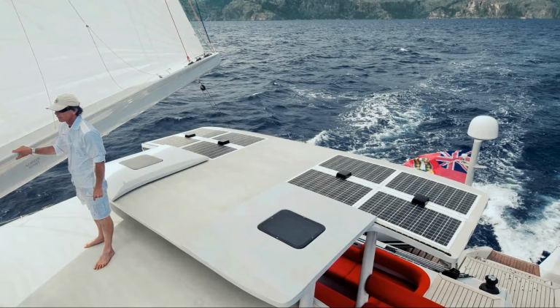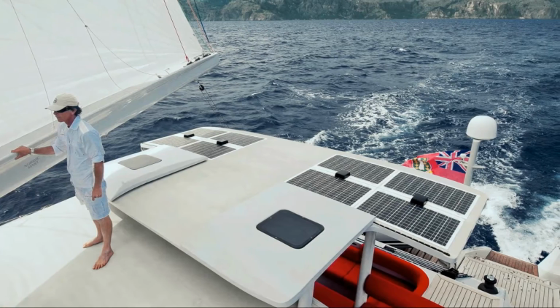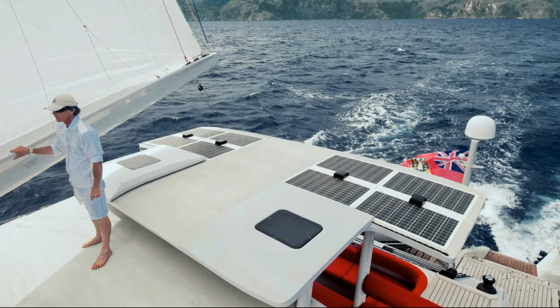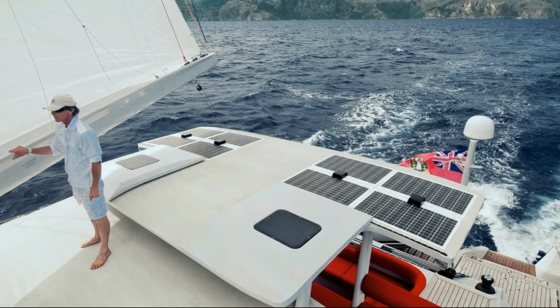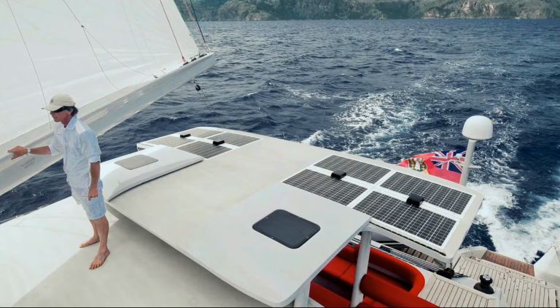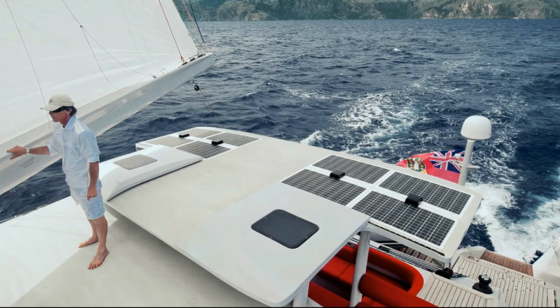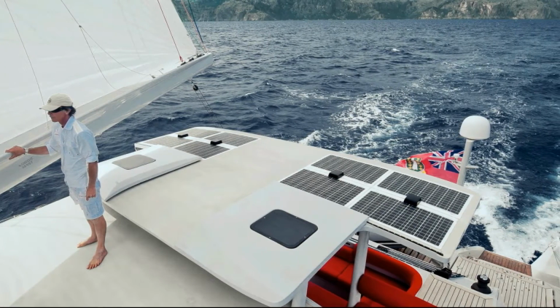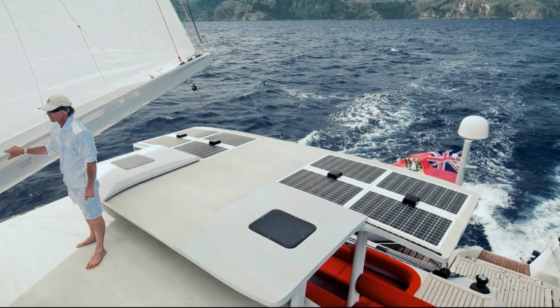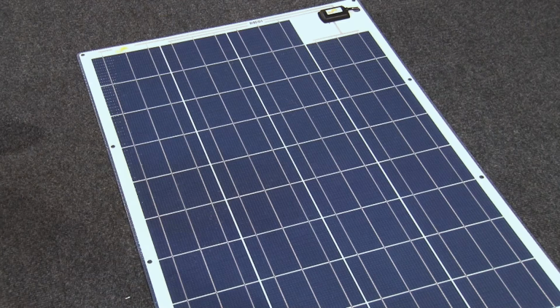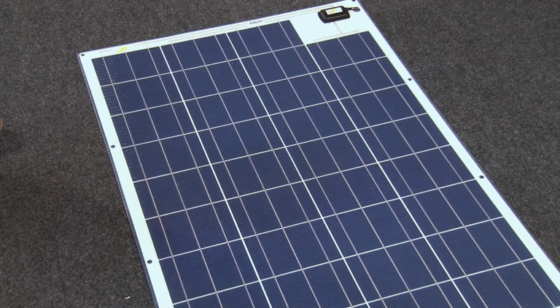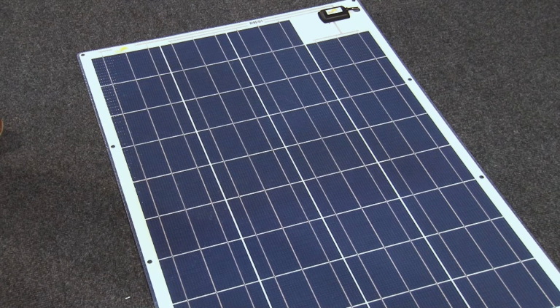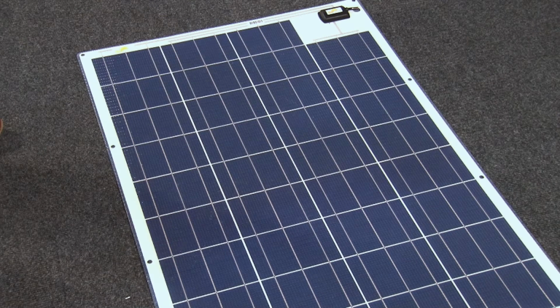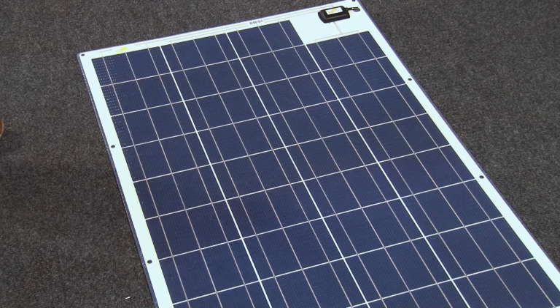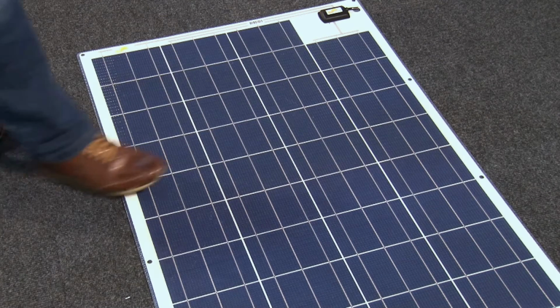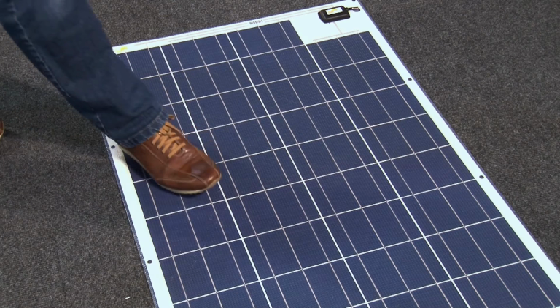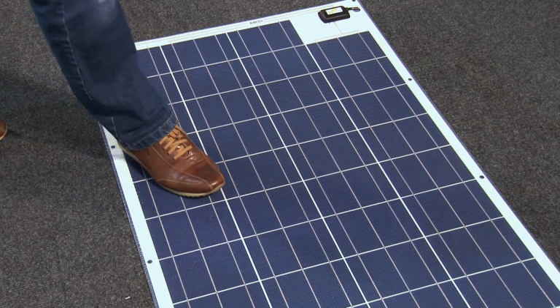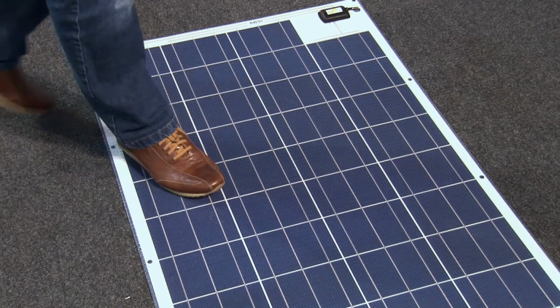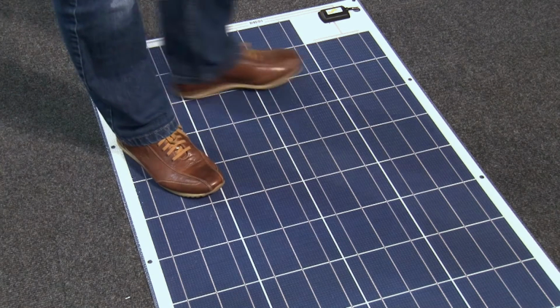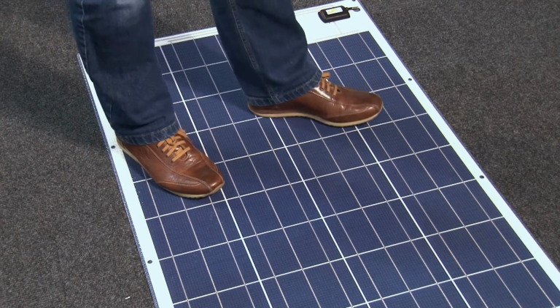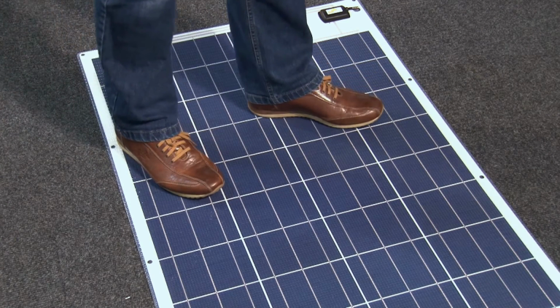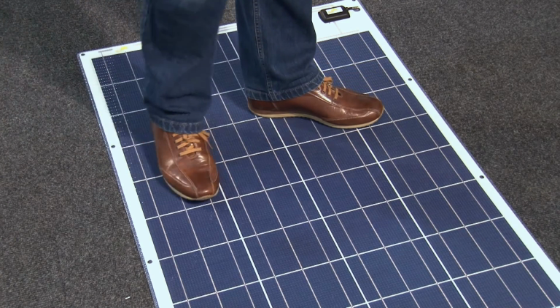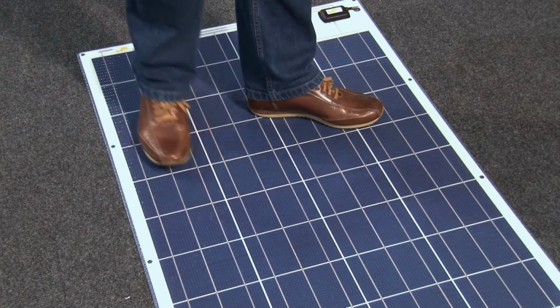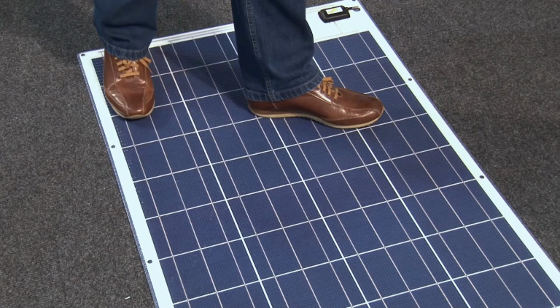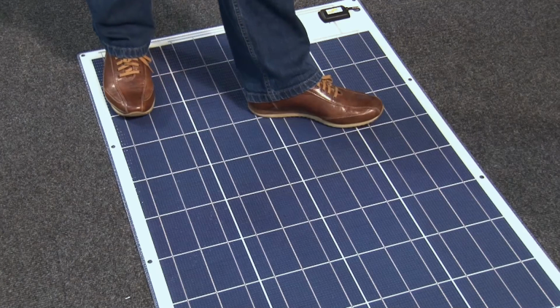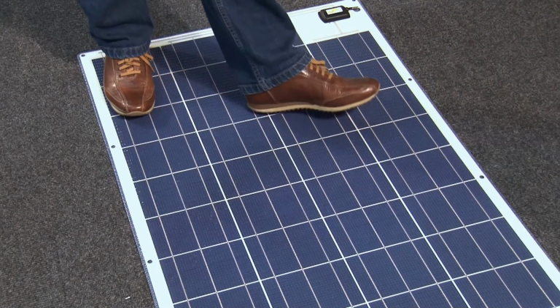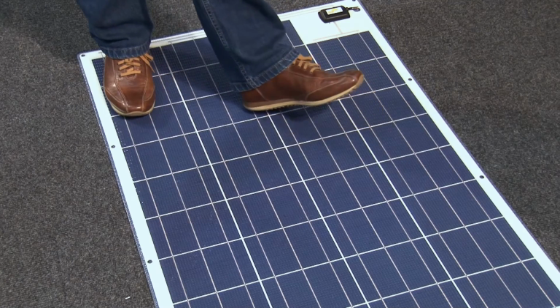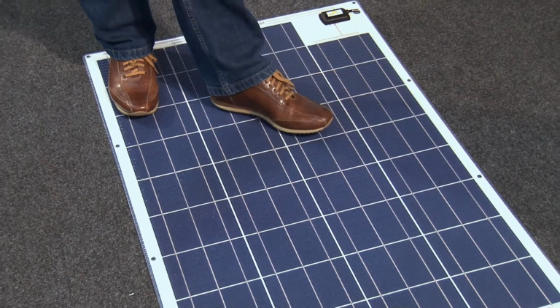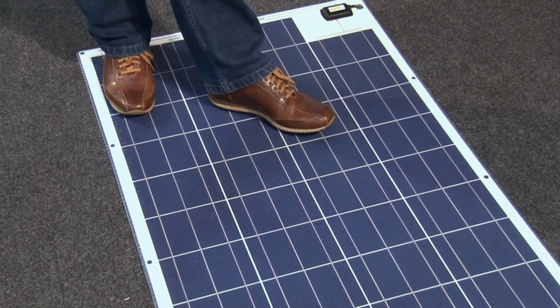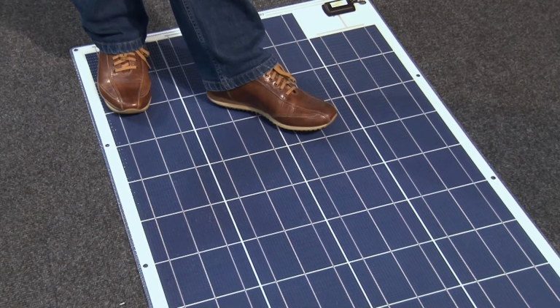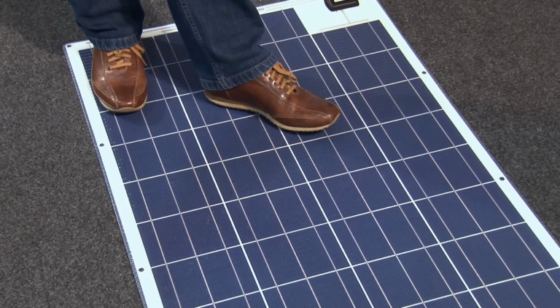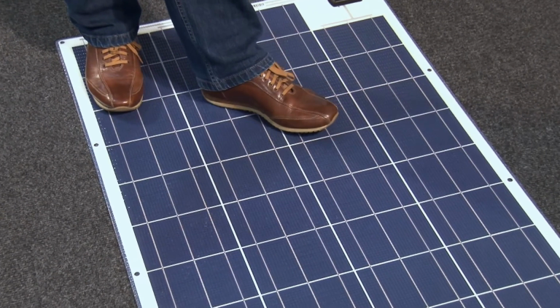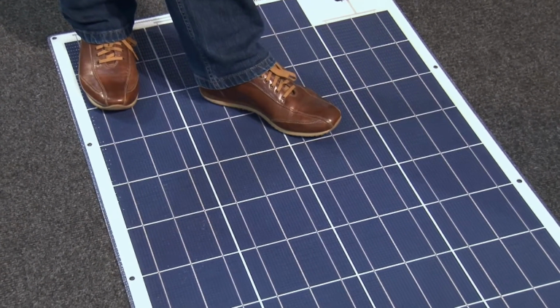Sunwear solar panels from Series 20 you can walk on with typical boat shoes, but note that you should not install them in a very high-traffic area where you walk very often on the boat.